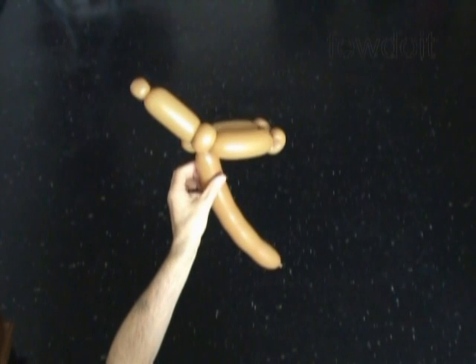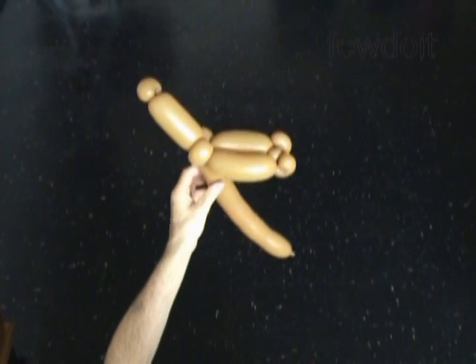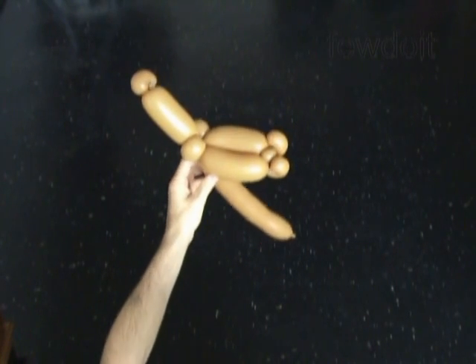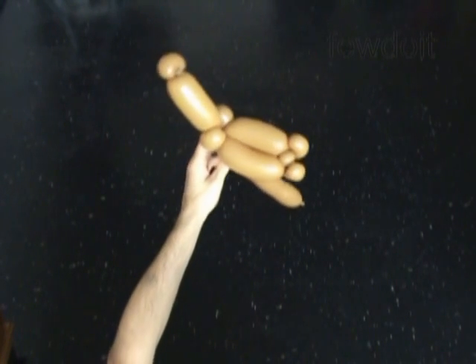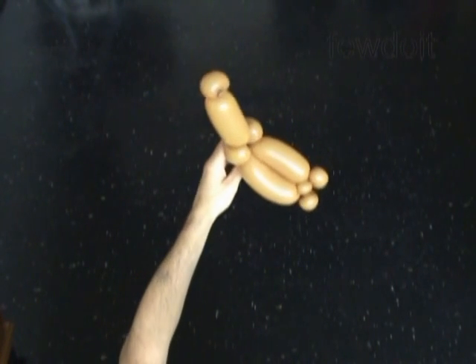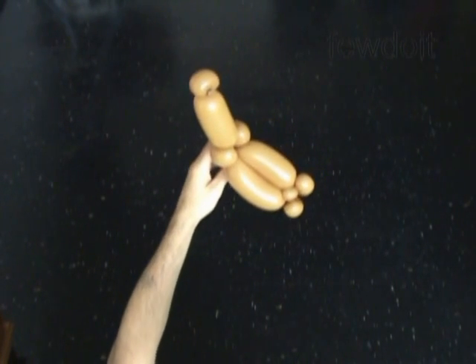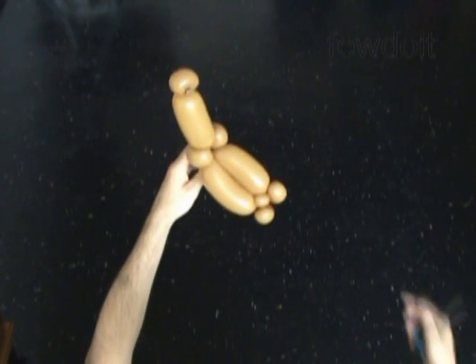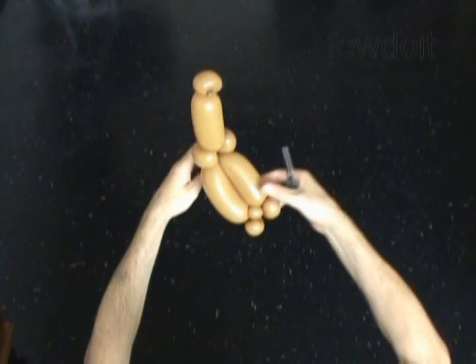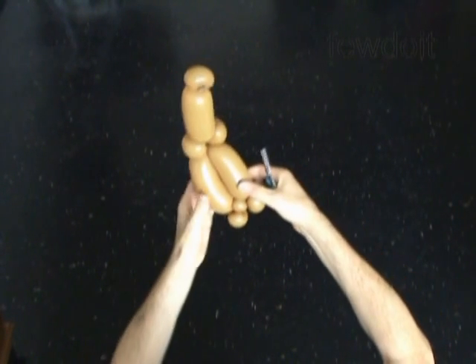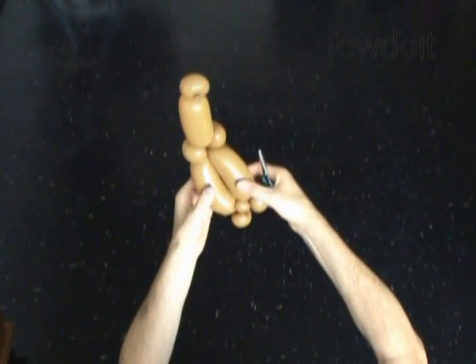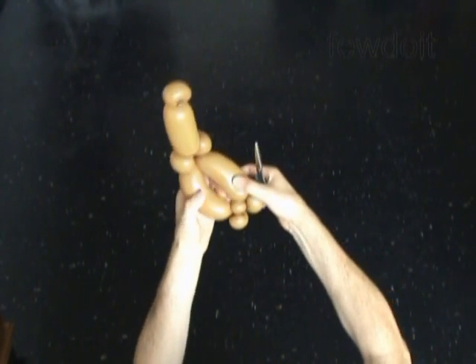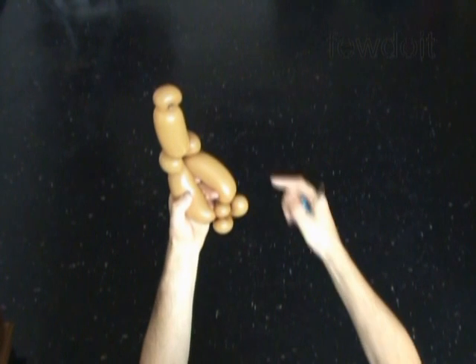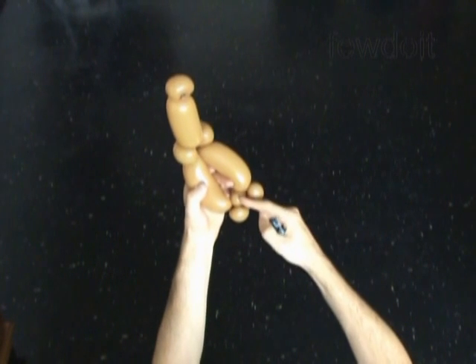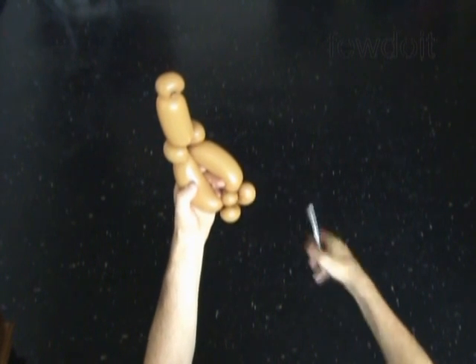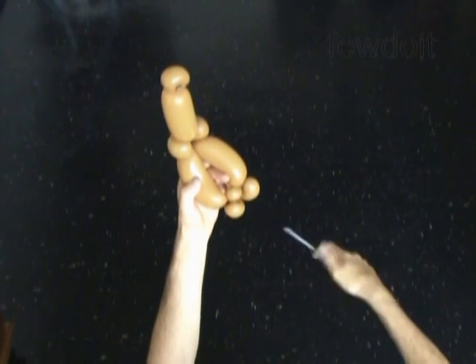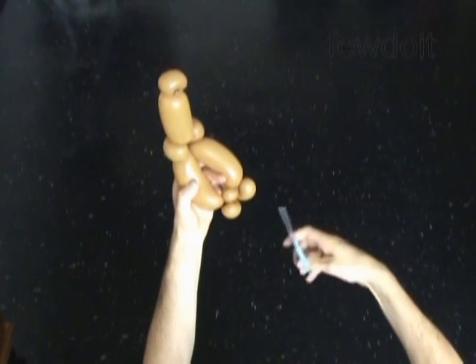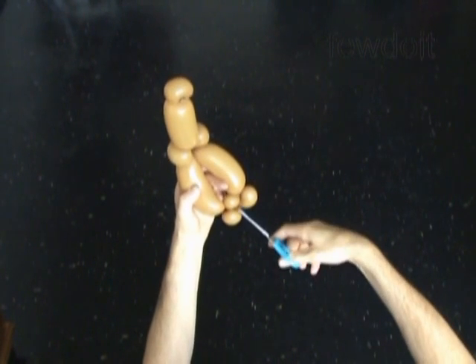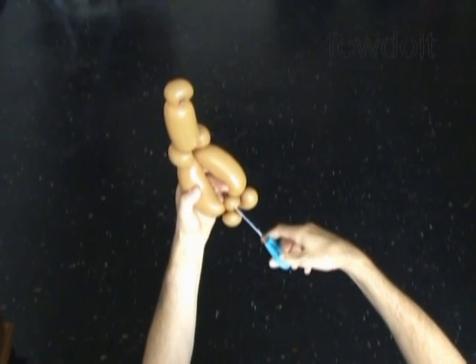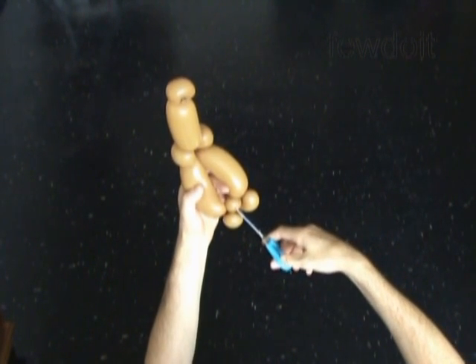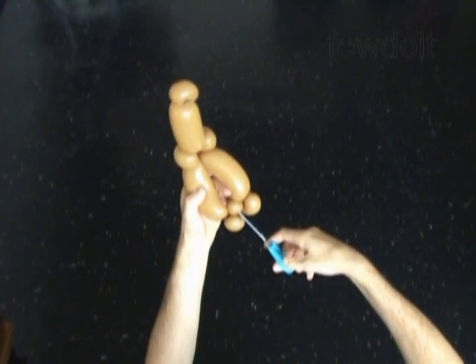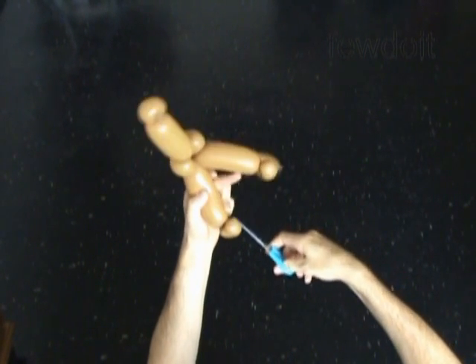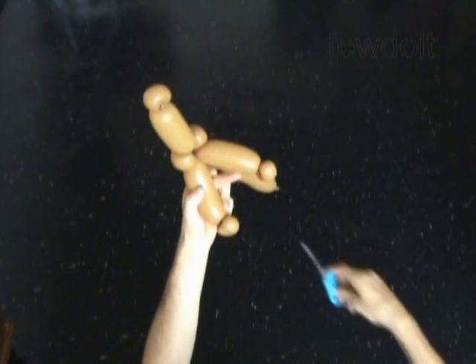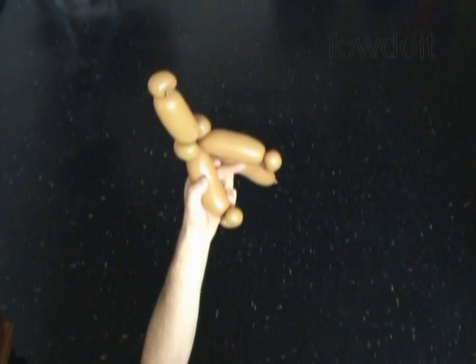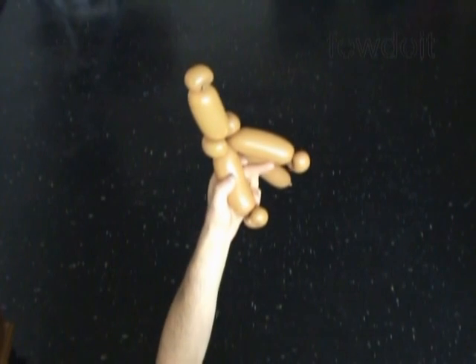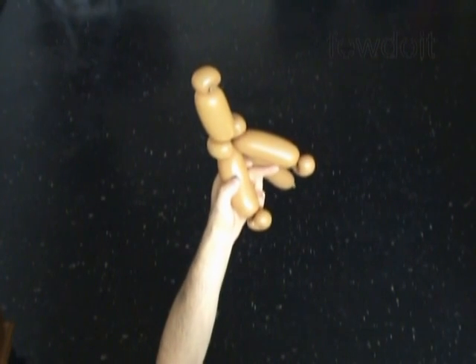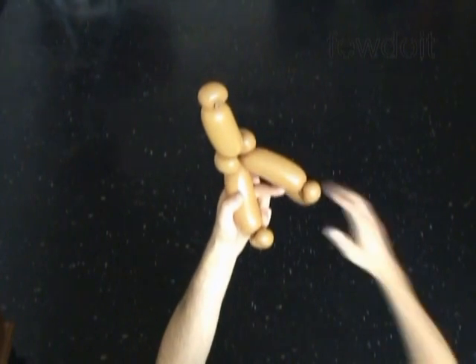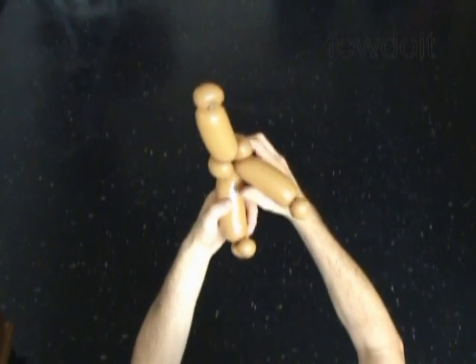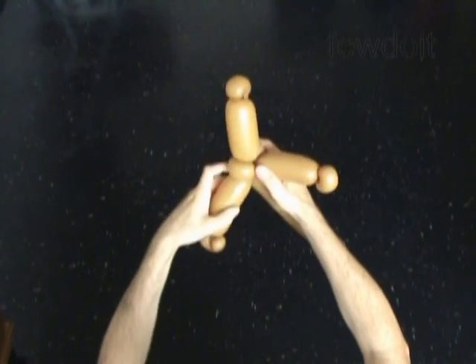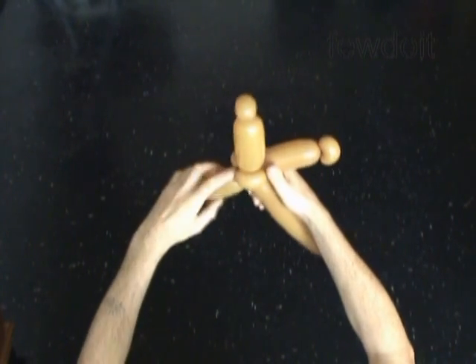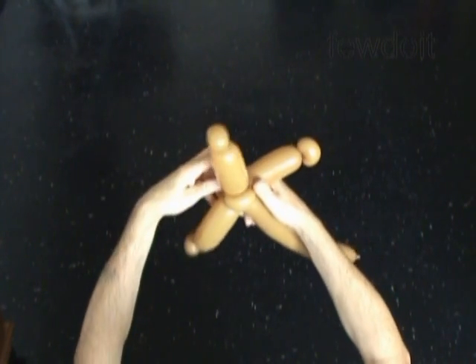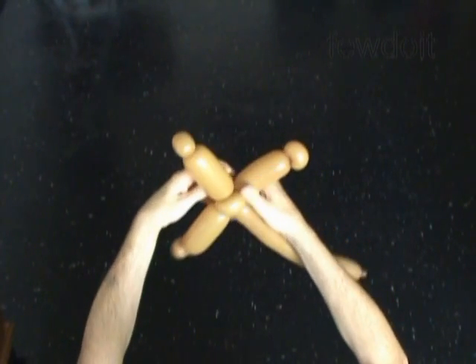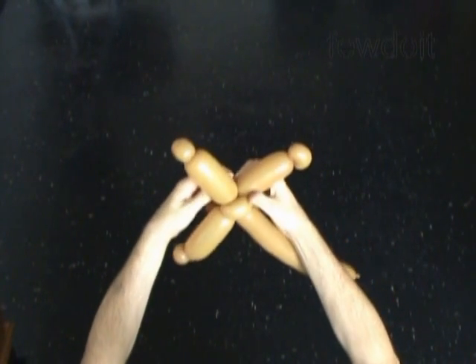Now we have to split the arms of the cross. Move the fourth and the eighth bubble apart slightly and use scissors to pop the sixth bubble. Fix all bubbles in proper positions.